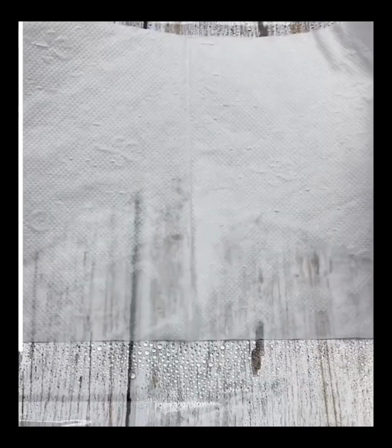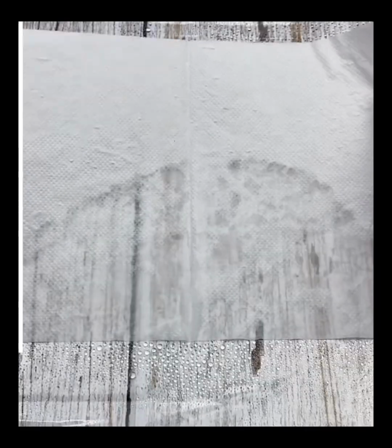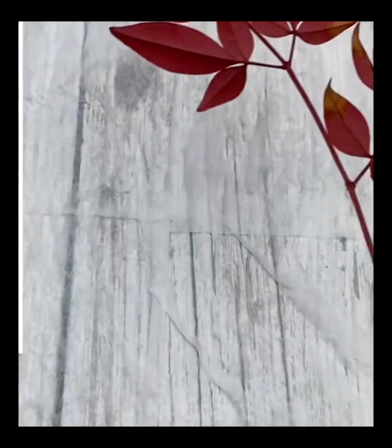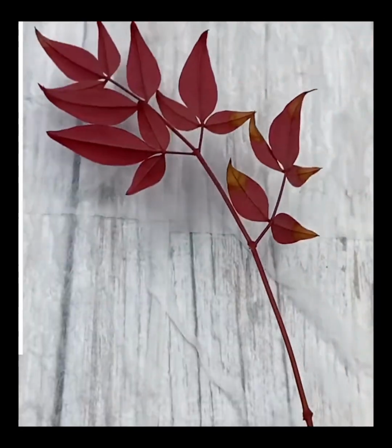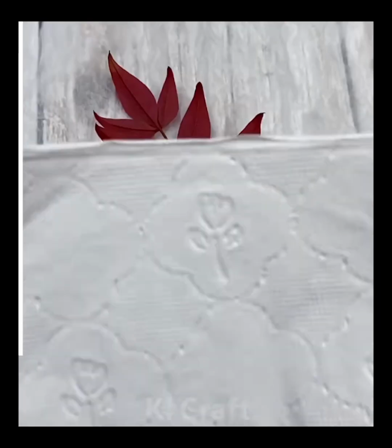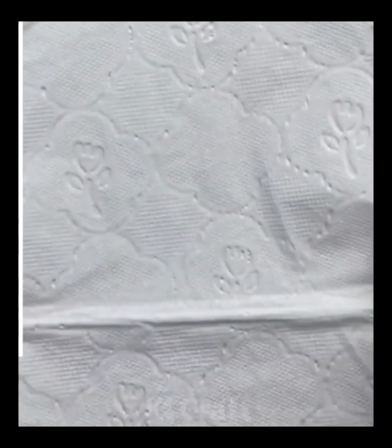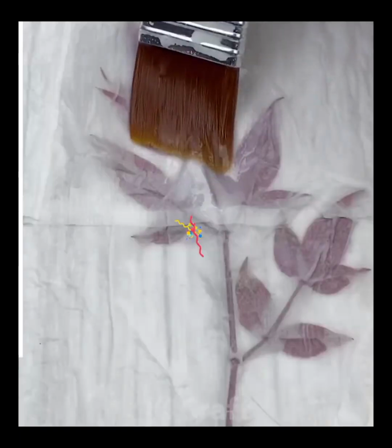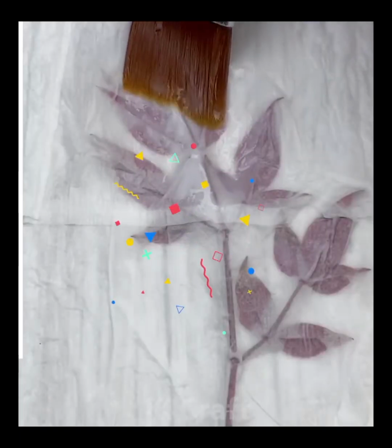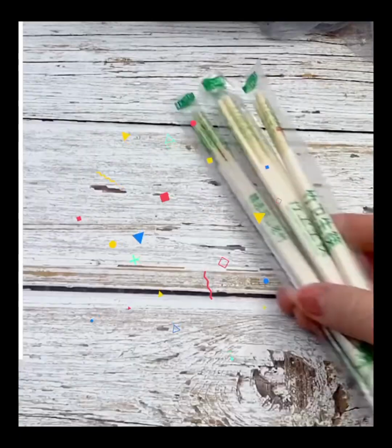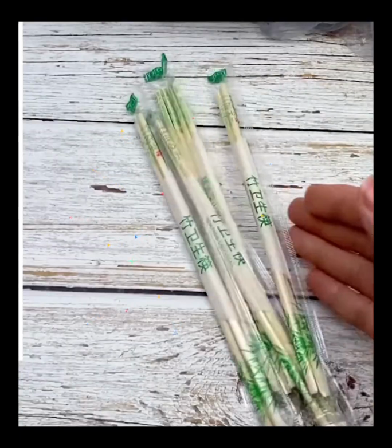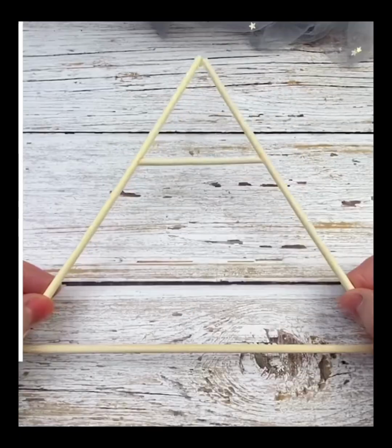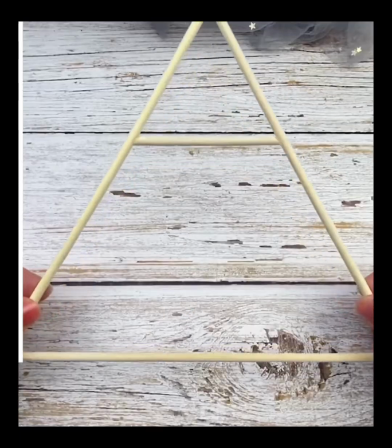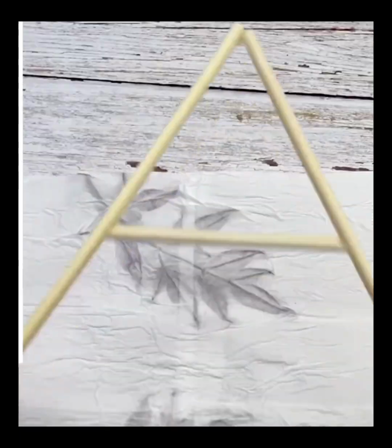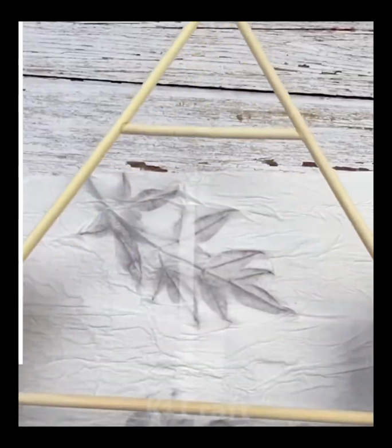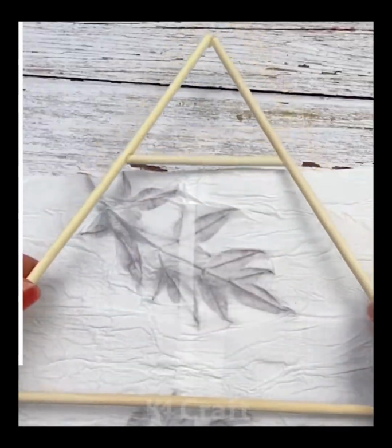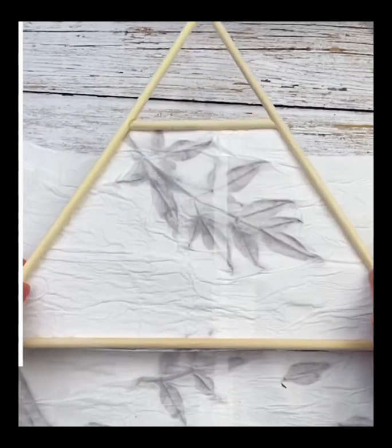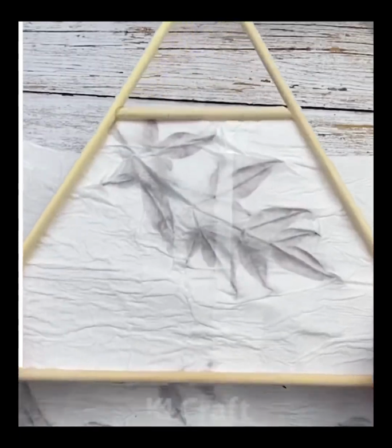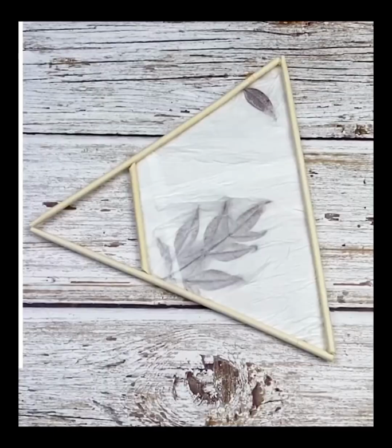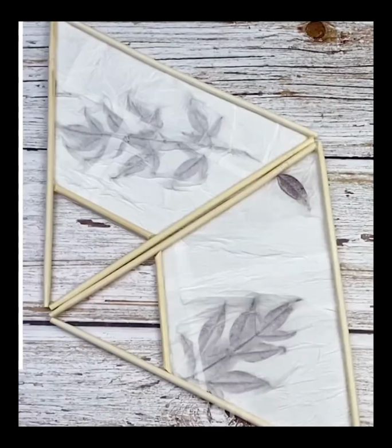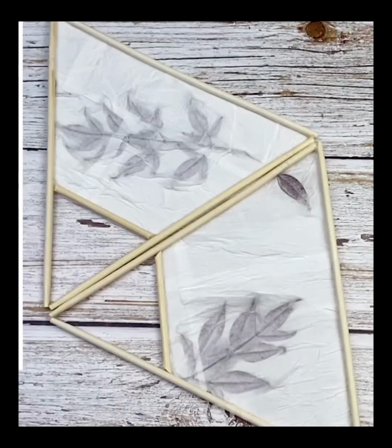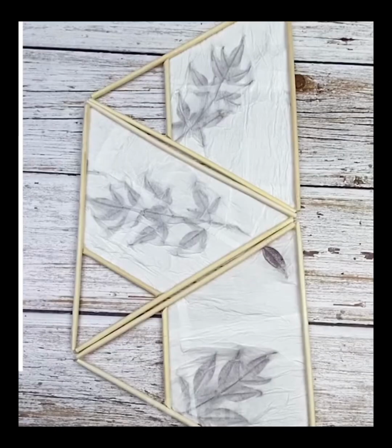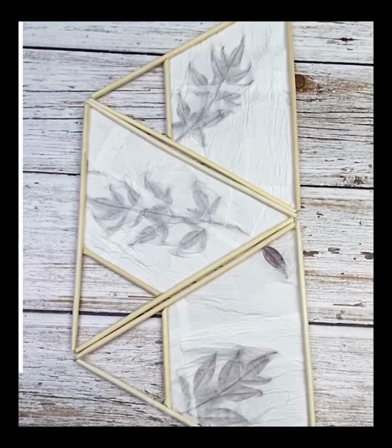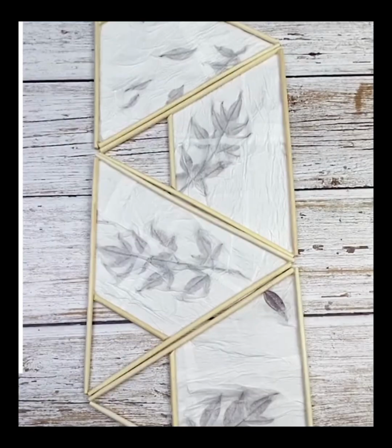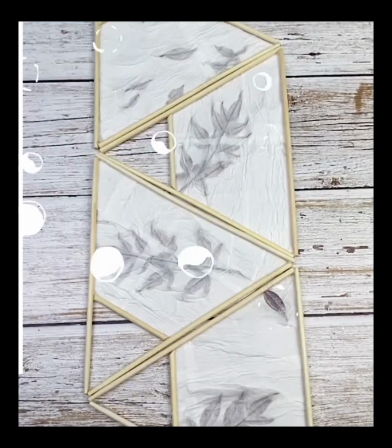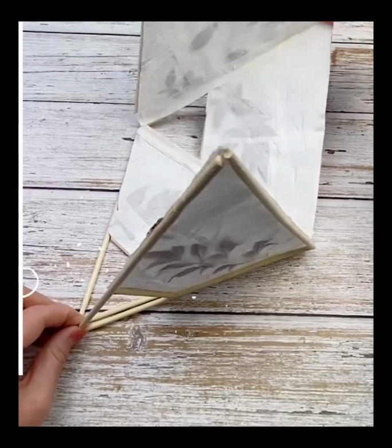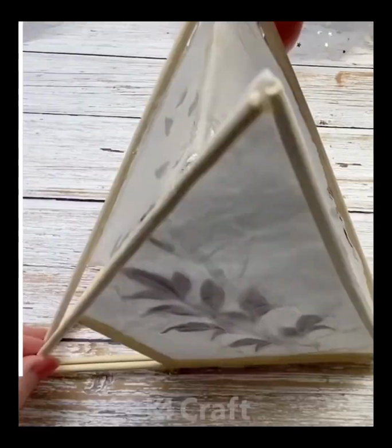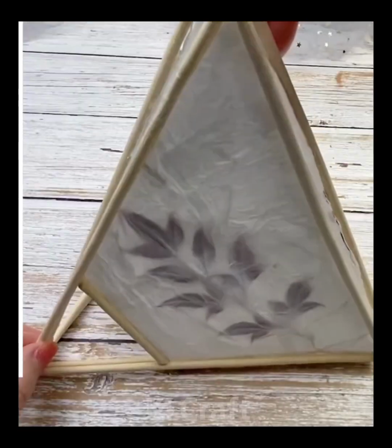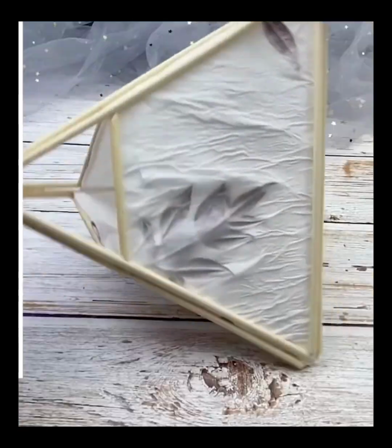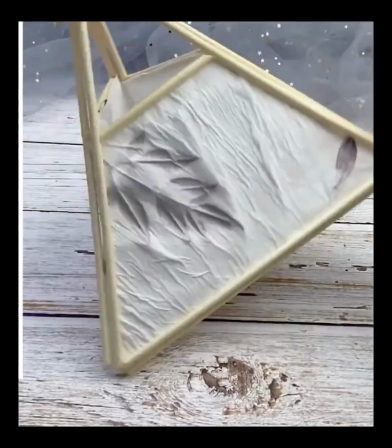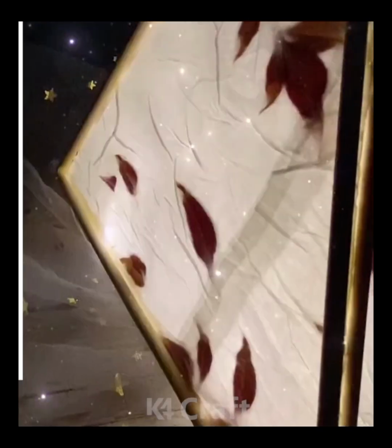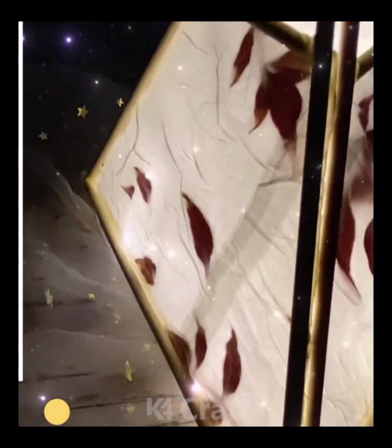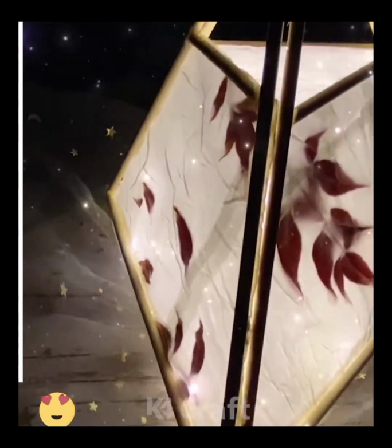Next, we will start off by taking some leaves — we have chosen these red leaves. Add glue on a piece of tissue paper, make this glue mixed with water. Make a triangular shape out of this. Make multiple of these triangular shapes and then make a 3D triangle out of it. Add some light on the inside and hang it up as you please.